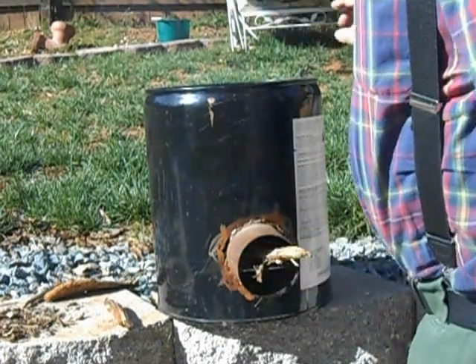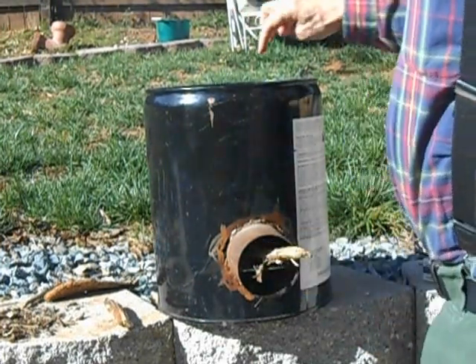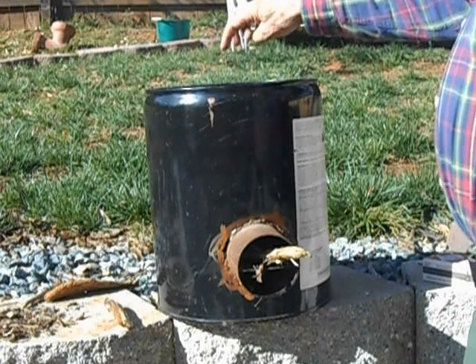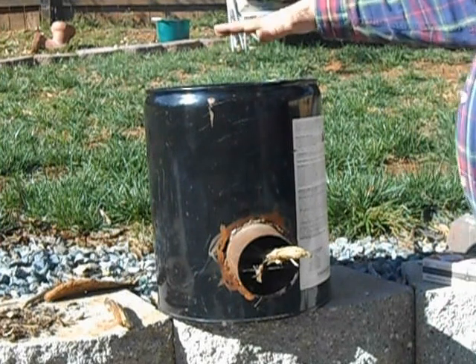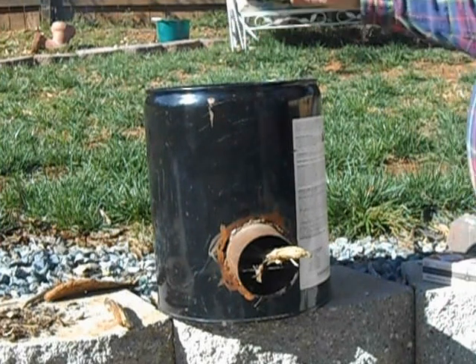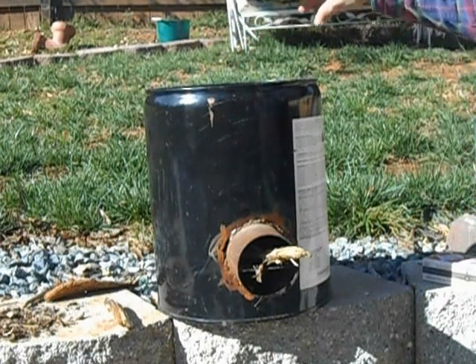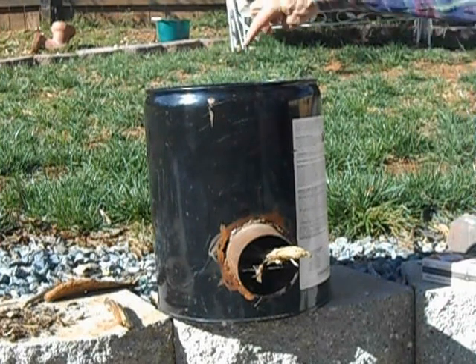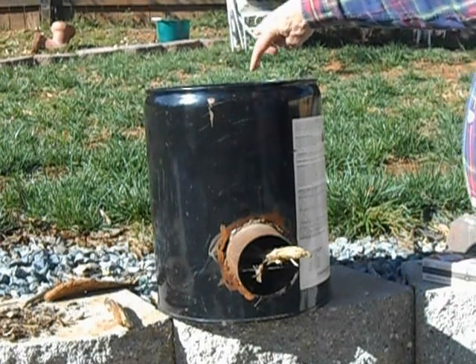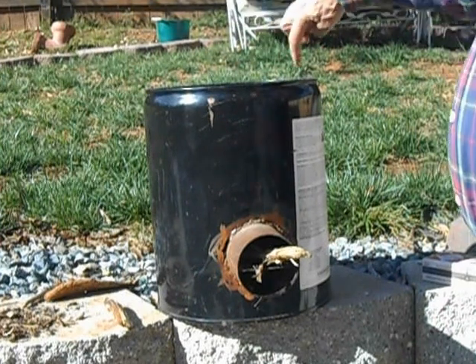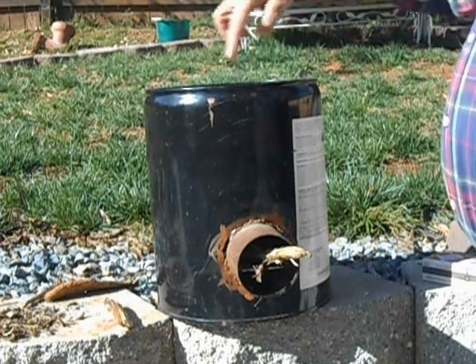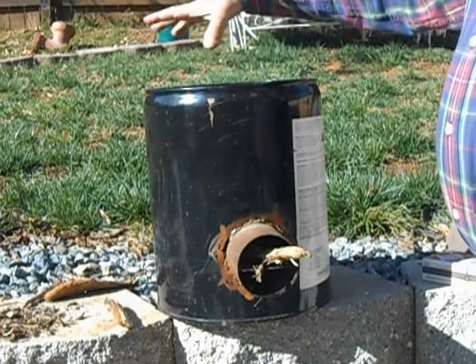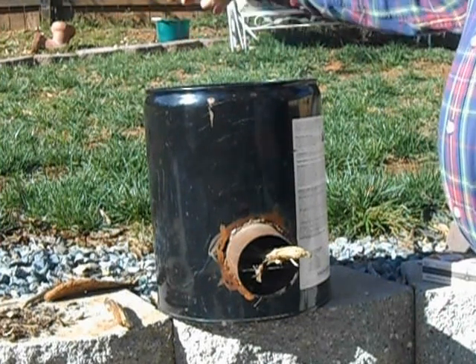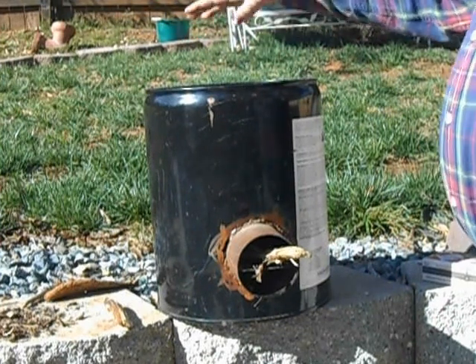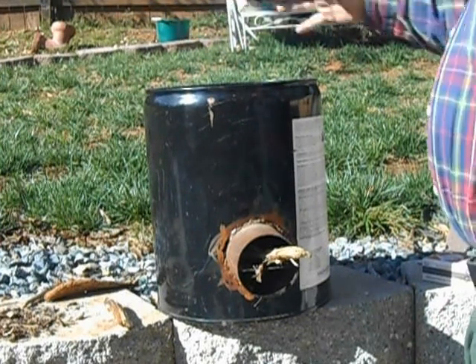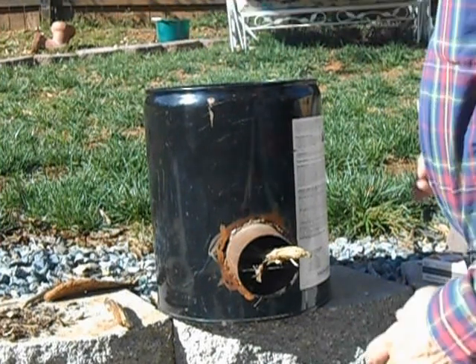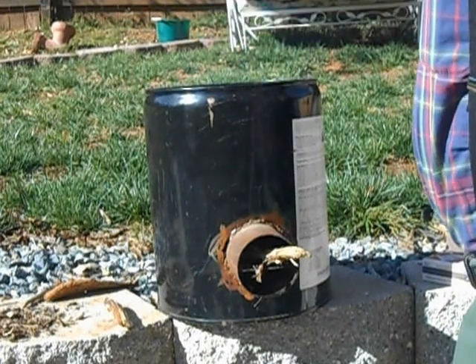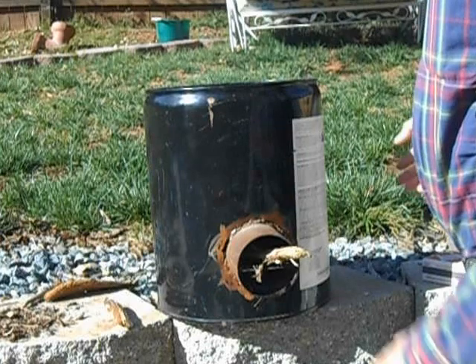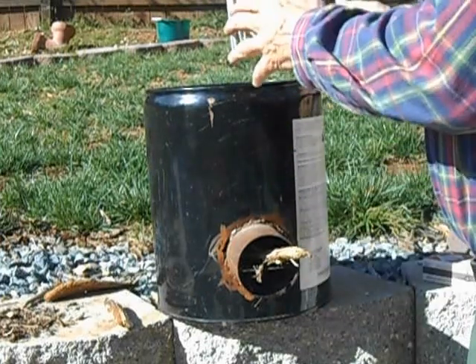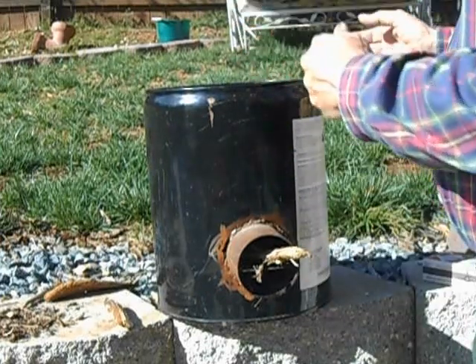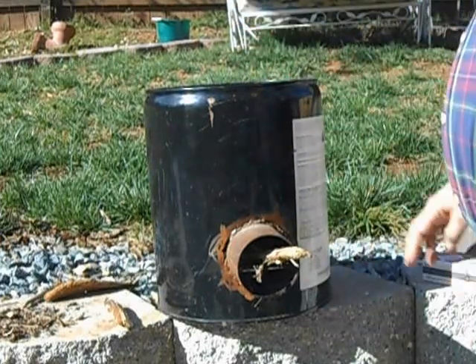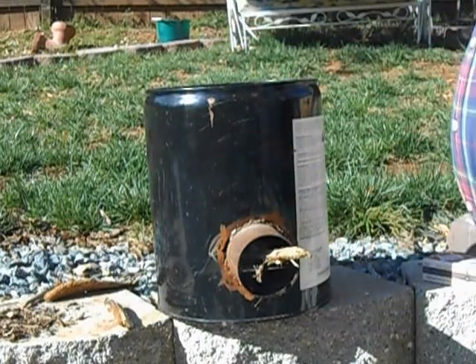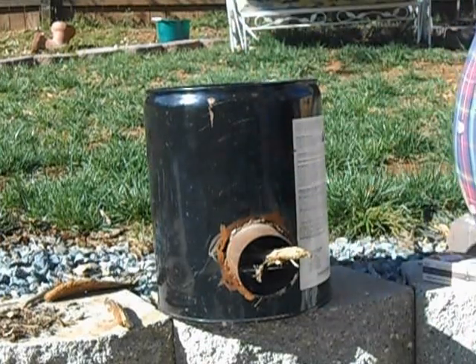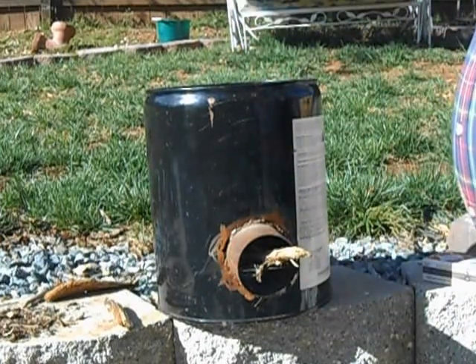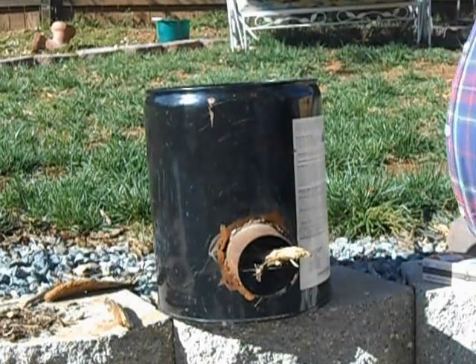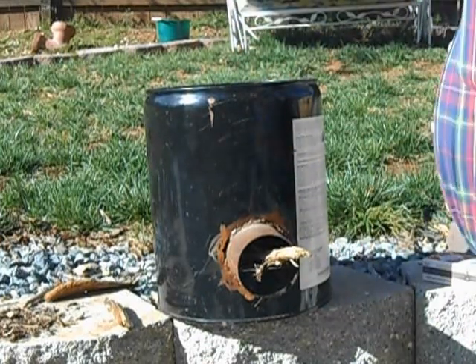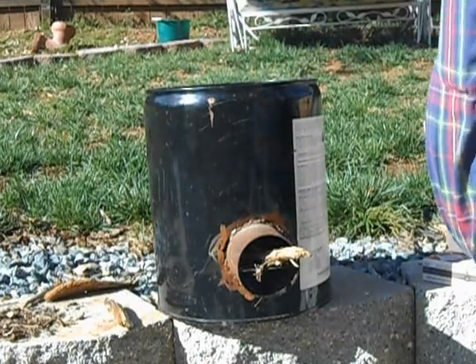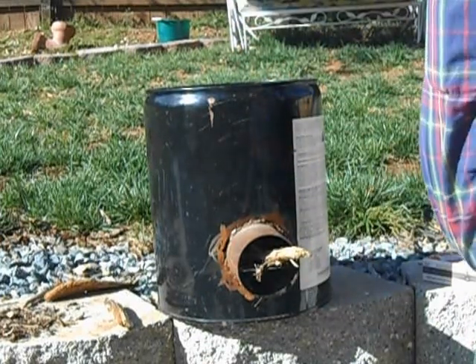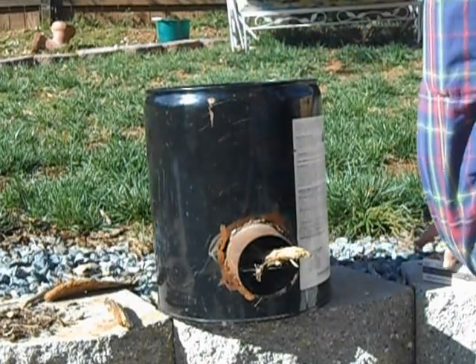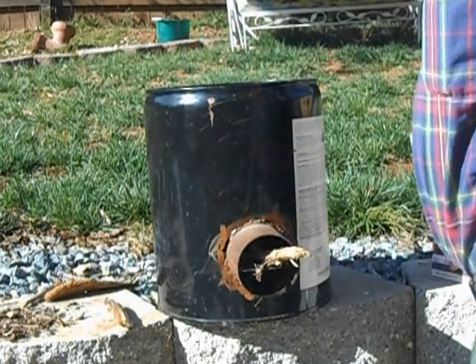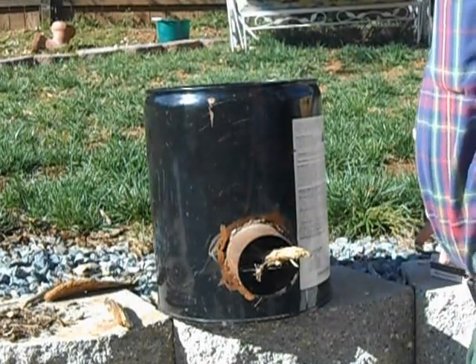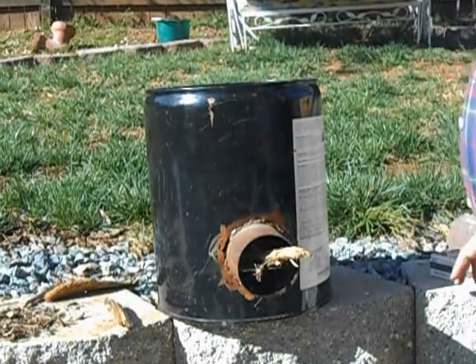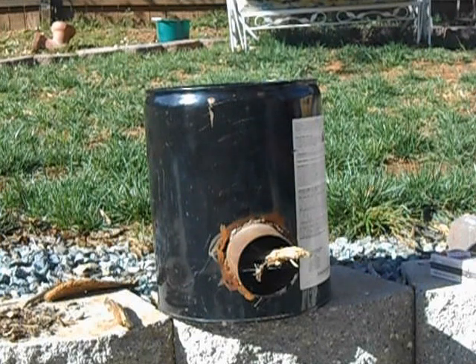I purposely set the pipe down a little bit lower so that it traps some heat around the pan when I set a pan on there. And it cooks really fast — I've found it to be real effective.